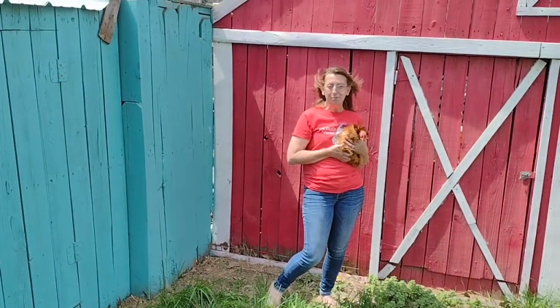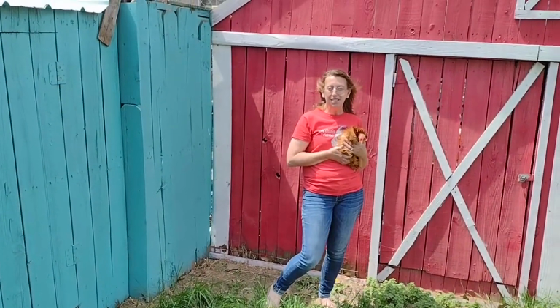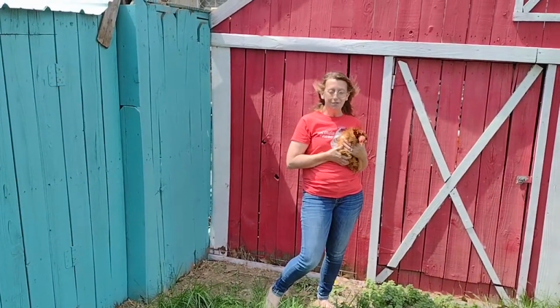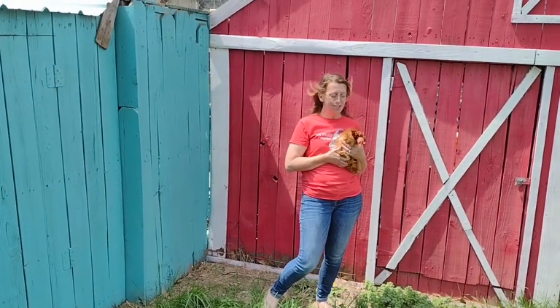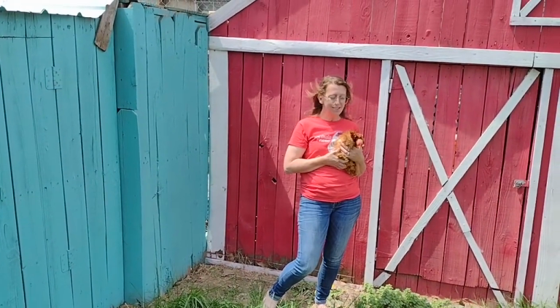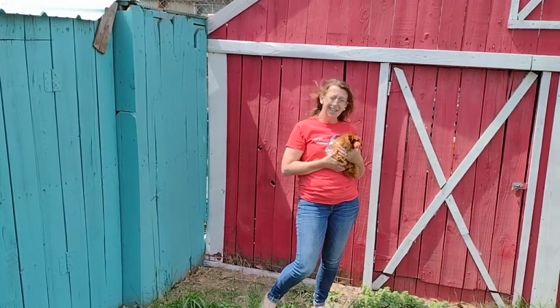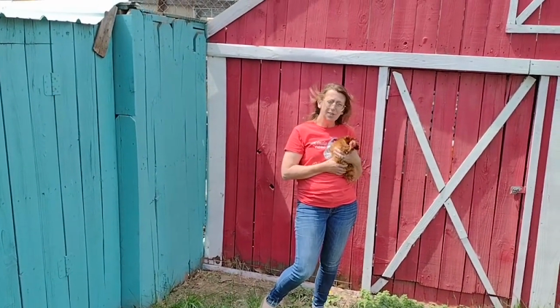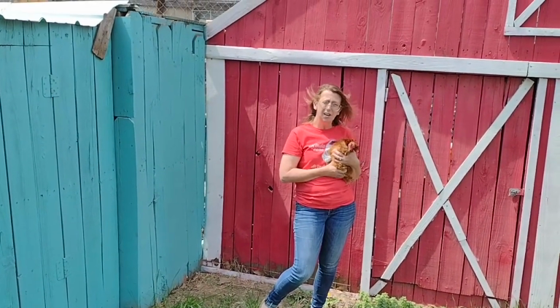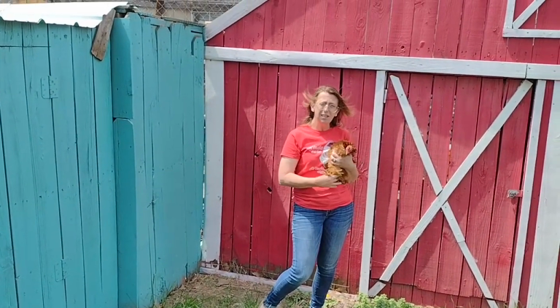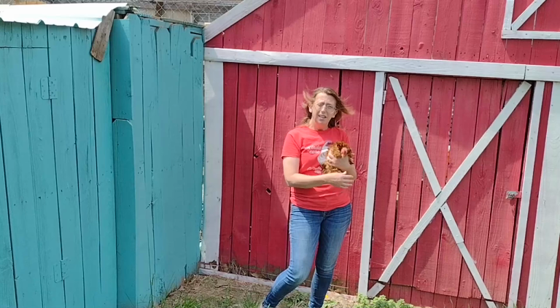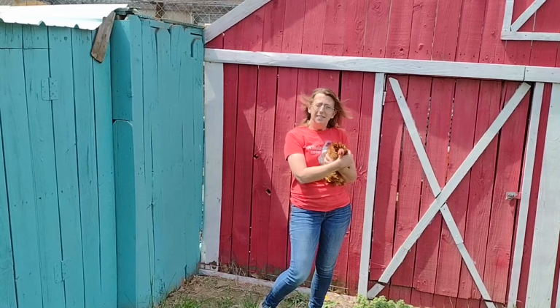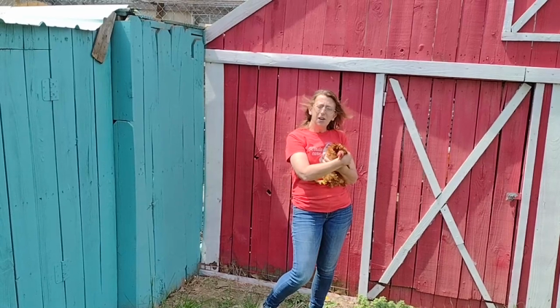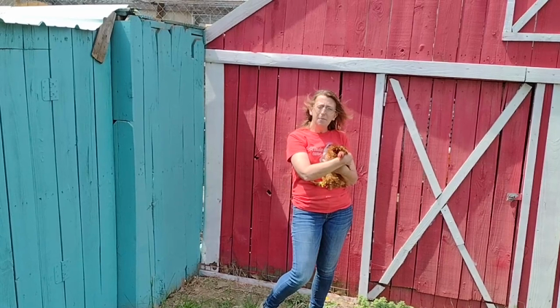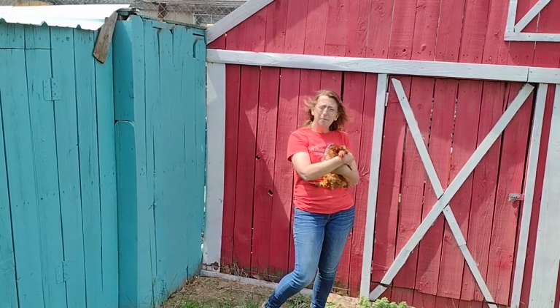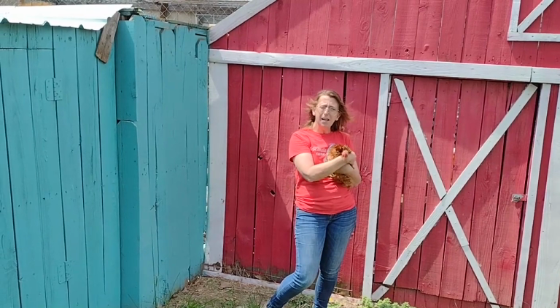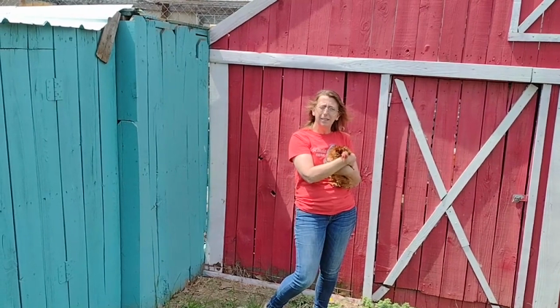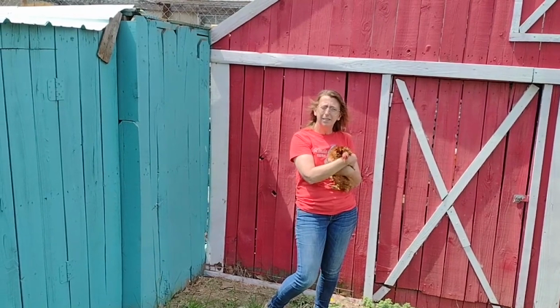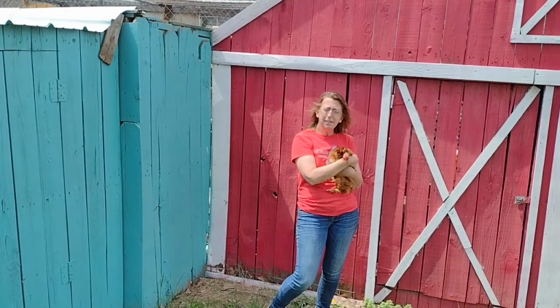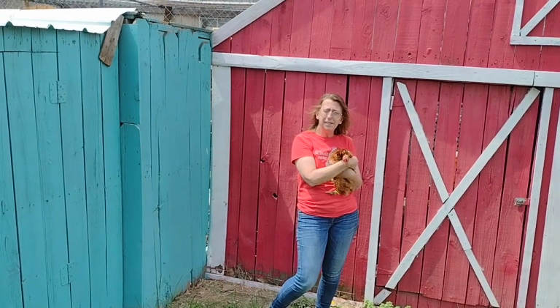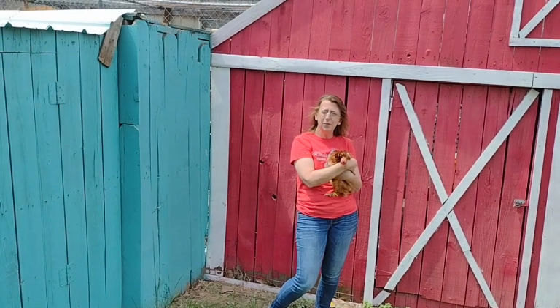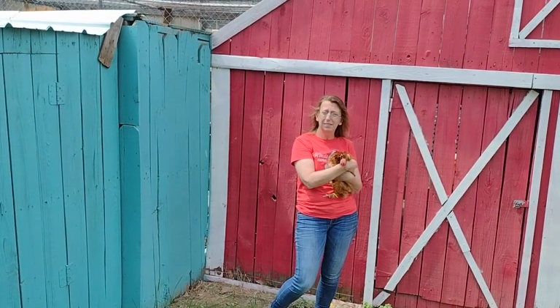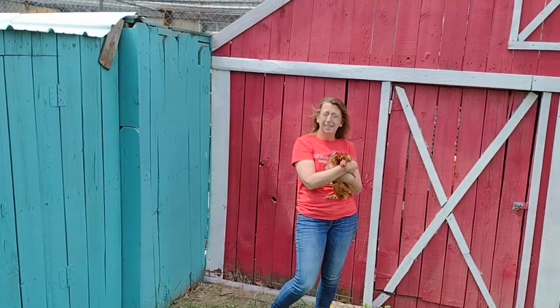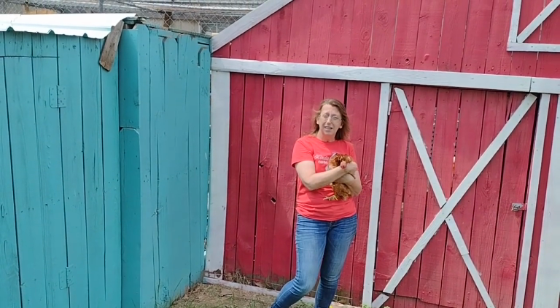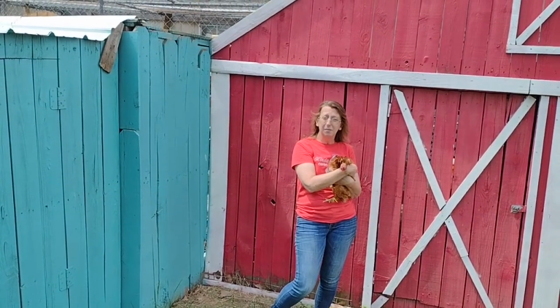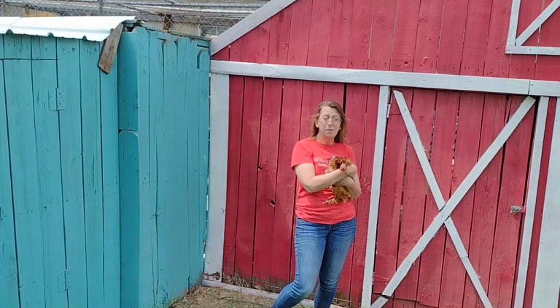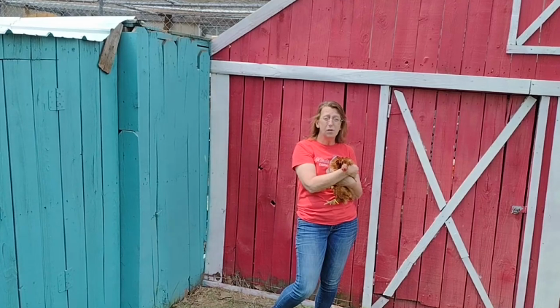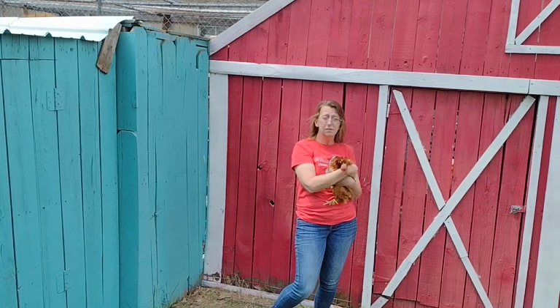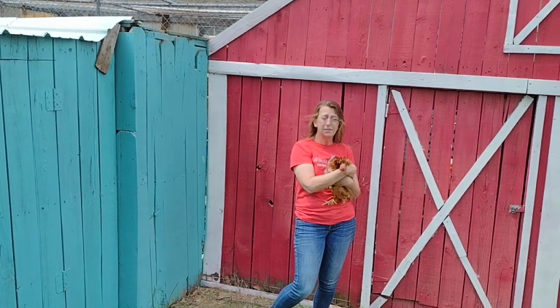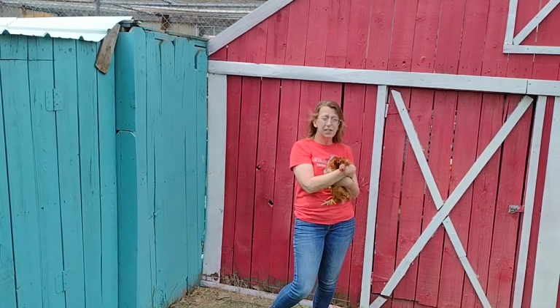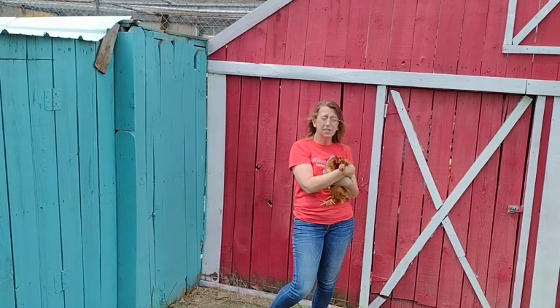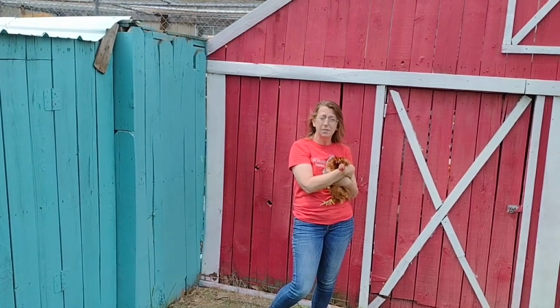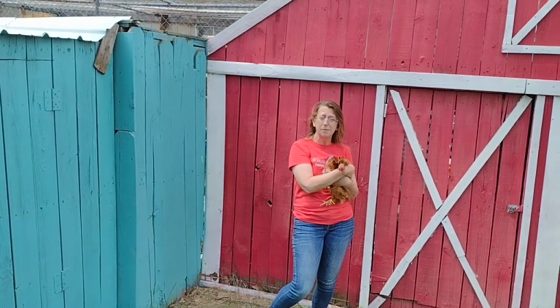Guys, this is Chris with Chickens for Chicks. If you like what you saw, subscribe, come back, like the video, and there'll be more — lots of education, lots of babies.